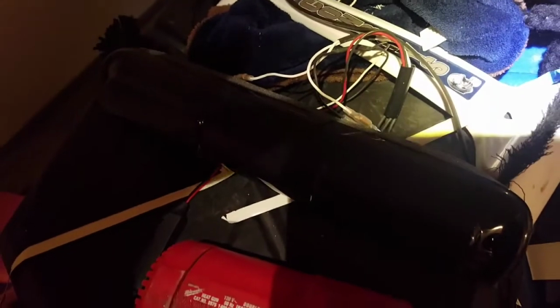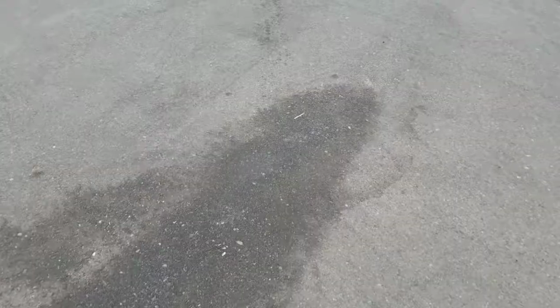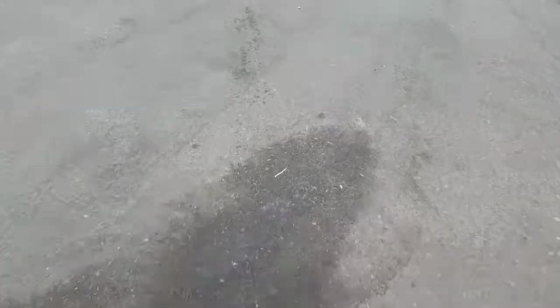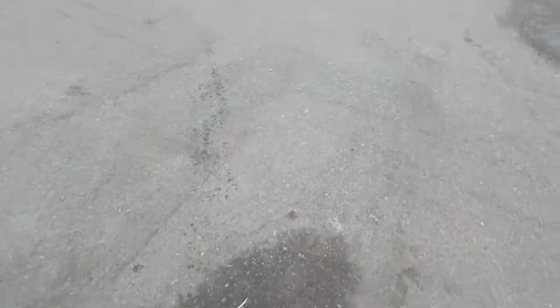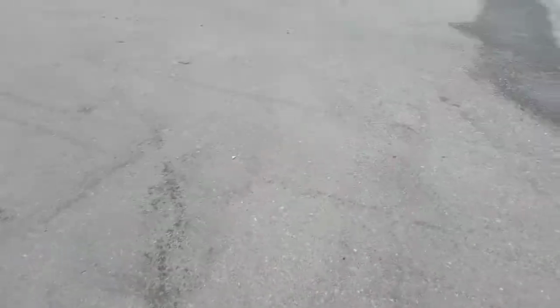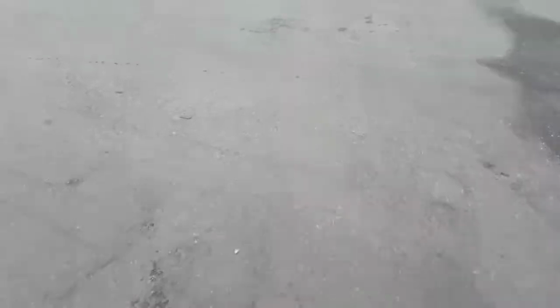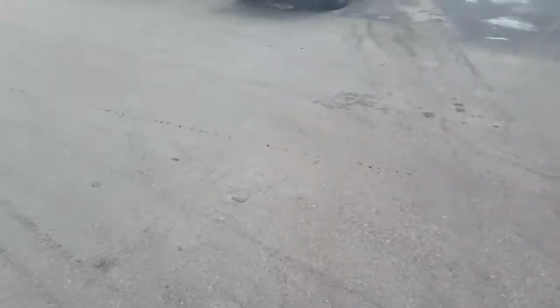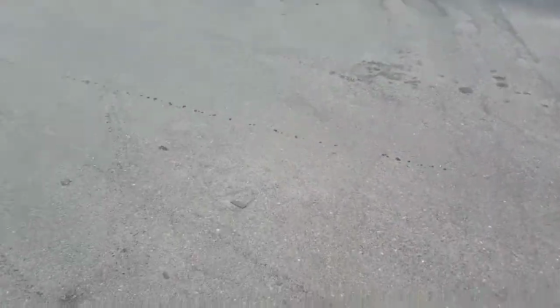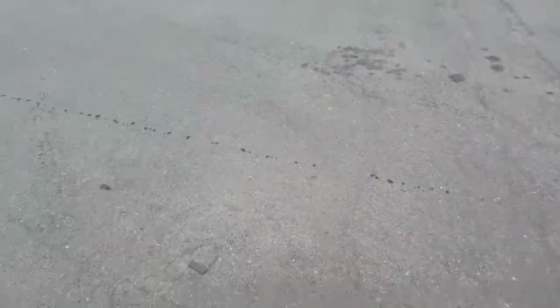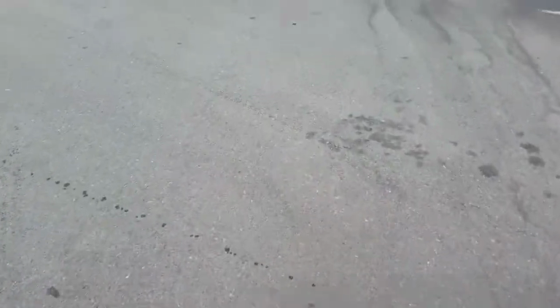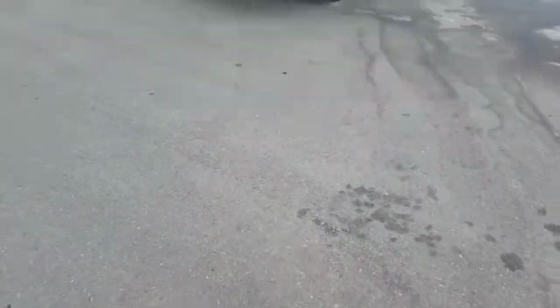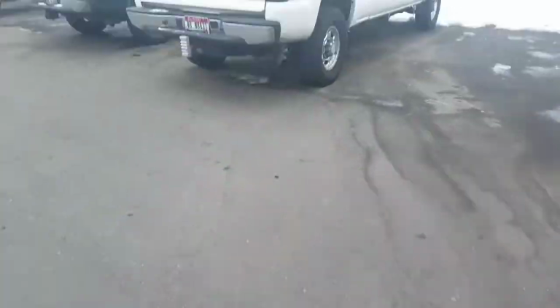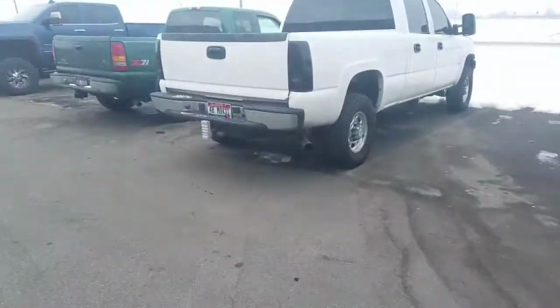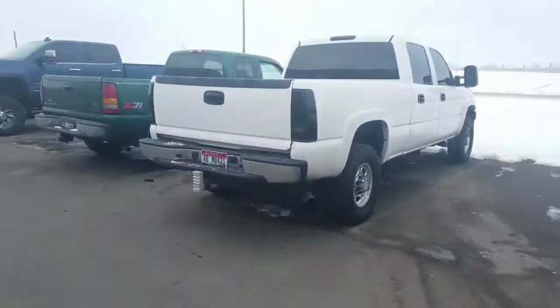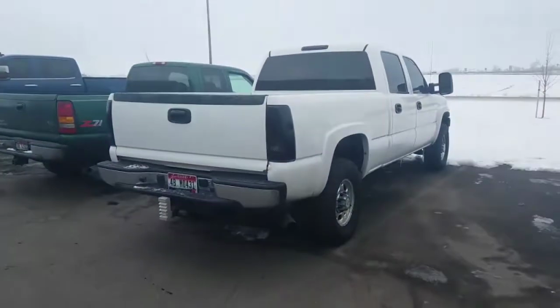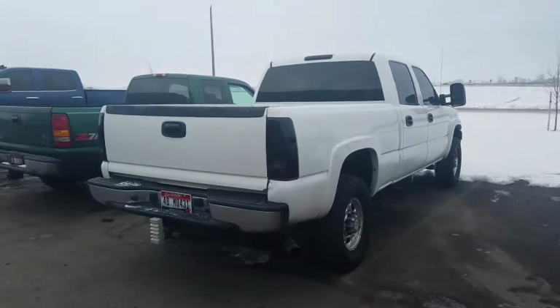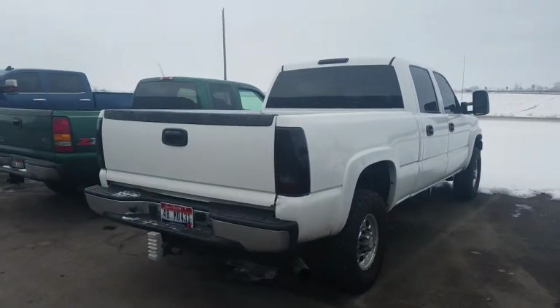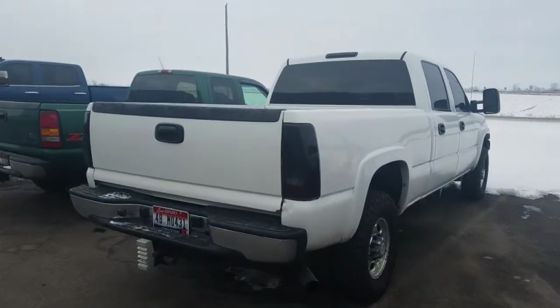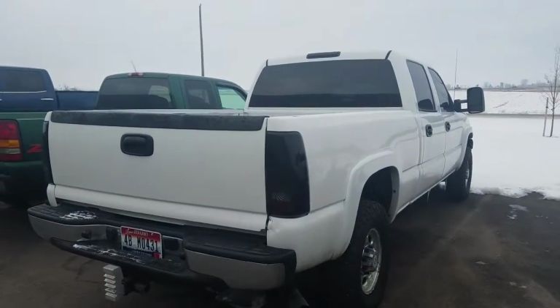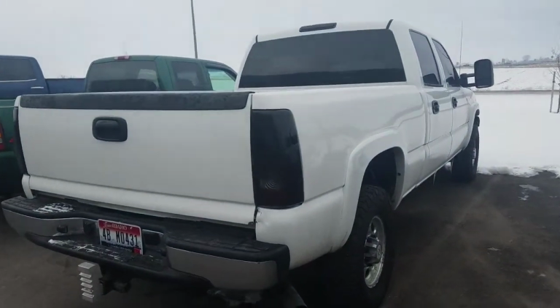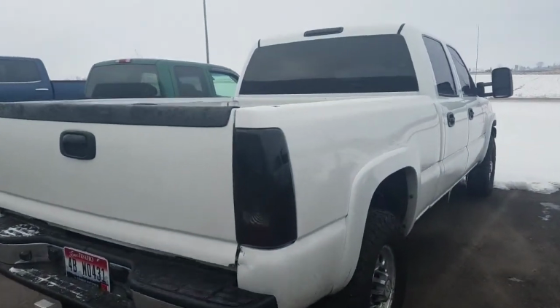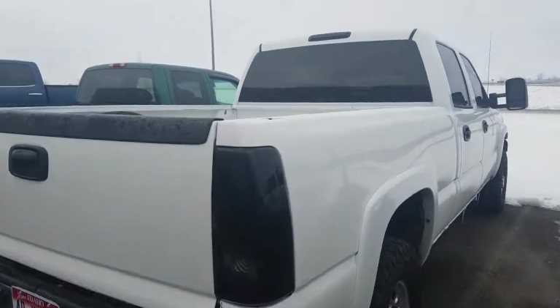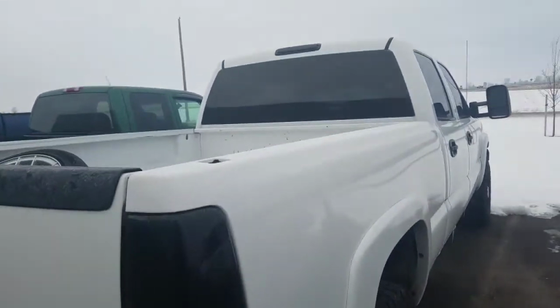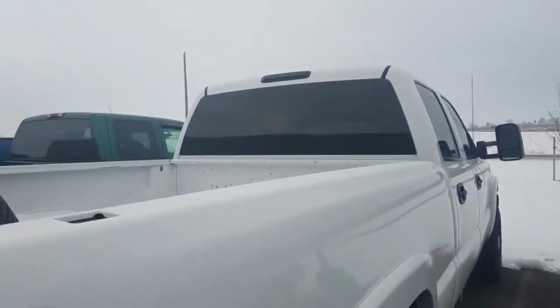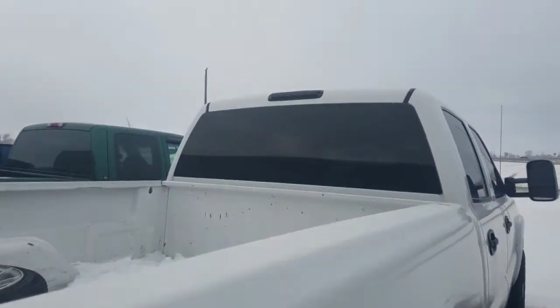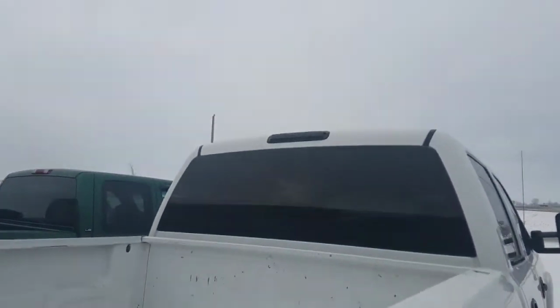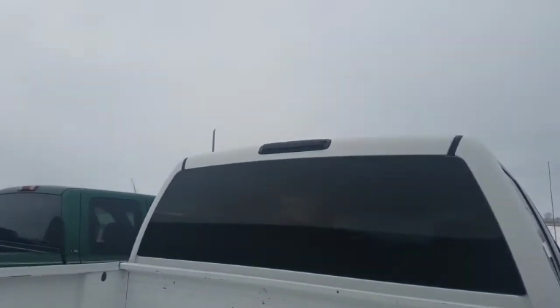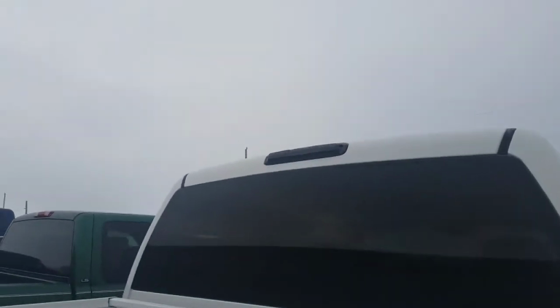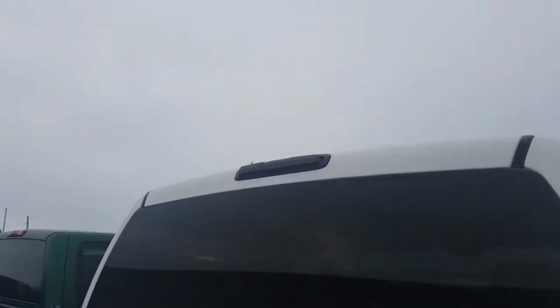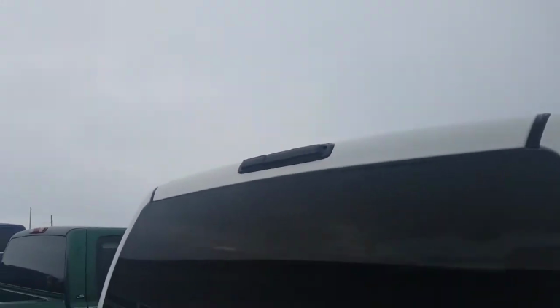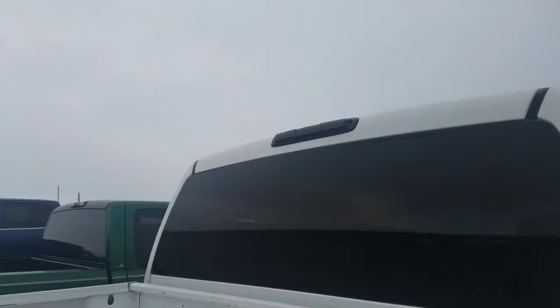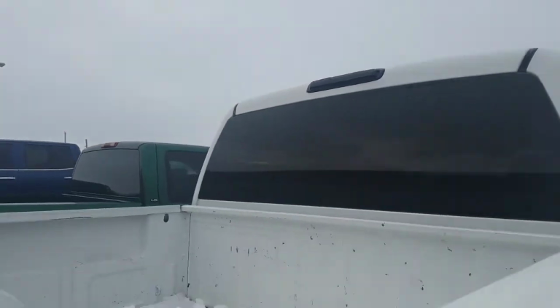Here's a daytime view of what they look like. It looks a lot cleaner now that I got the third brake light in. Matches pretty good.